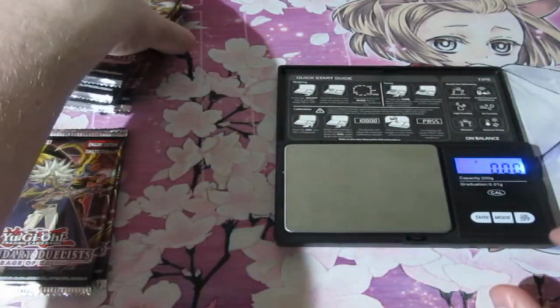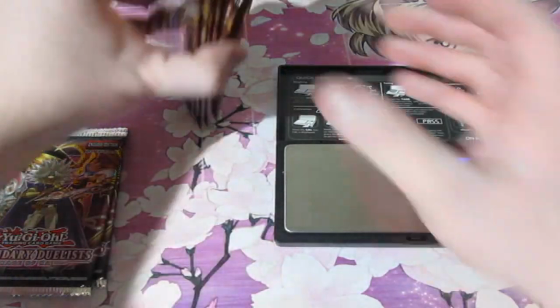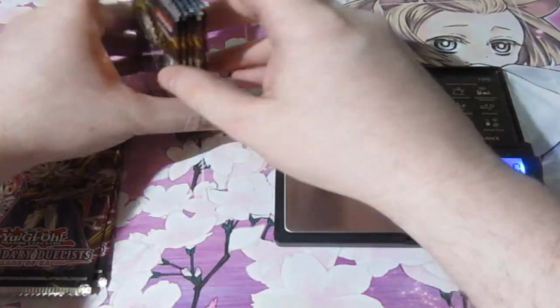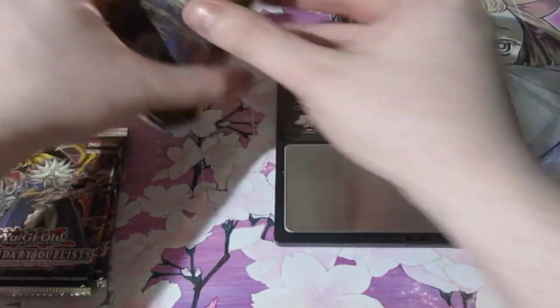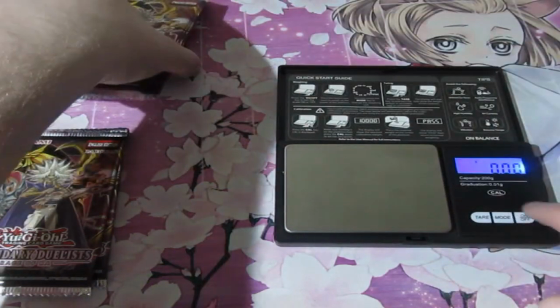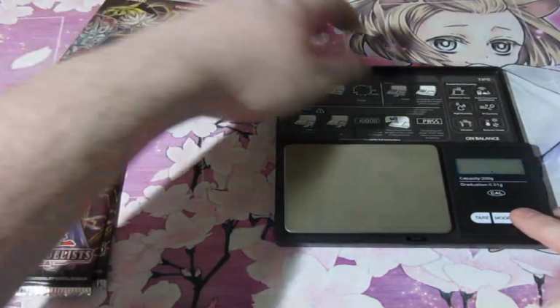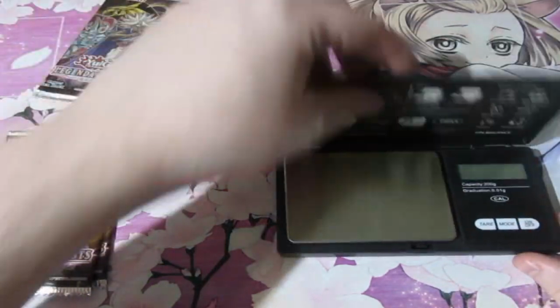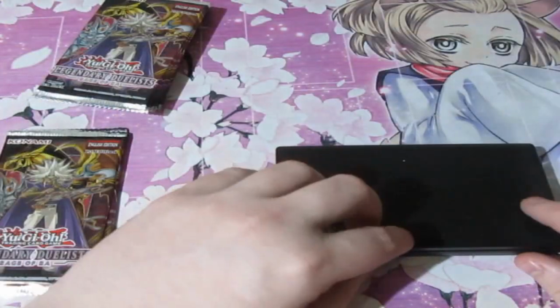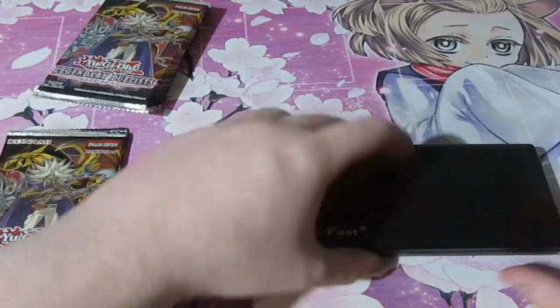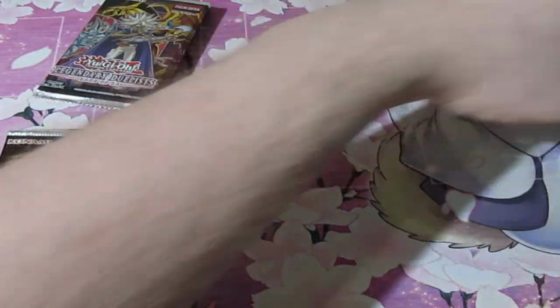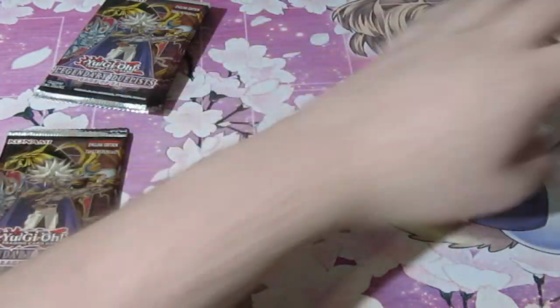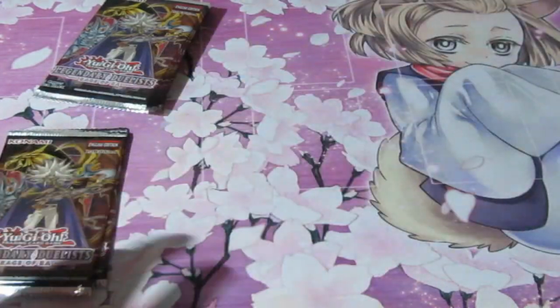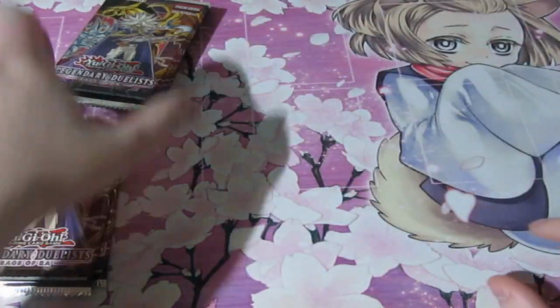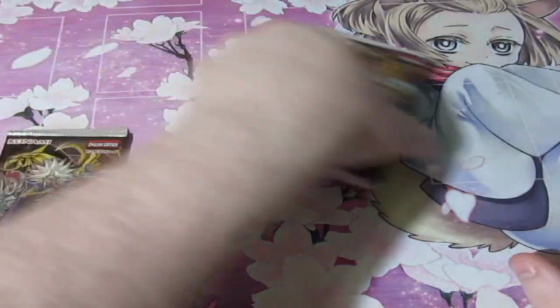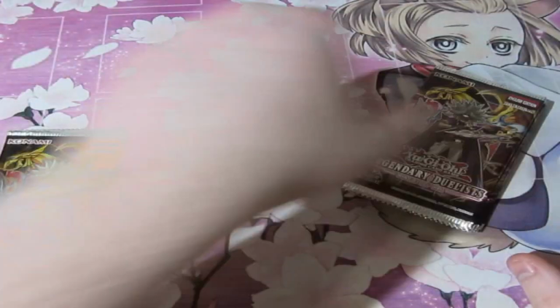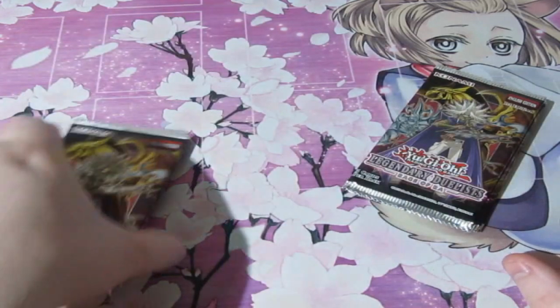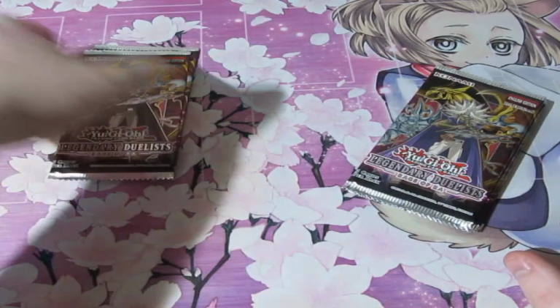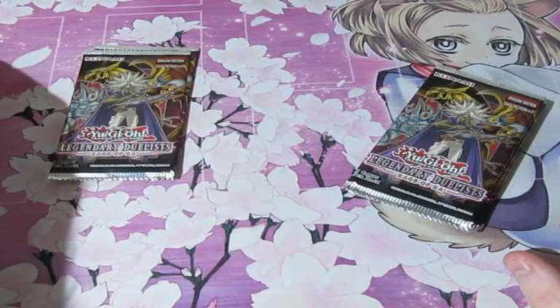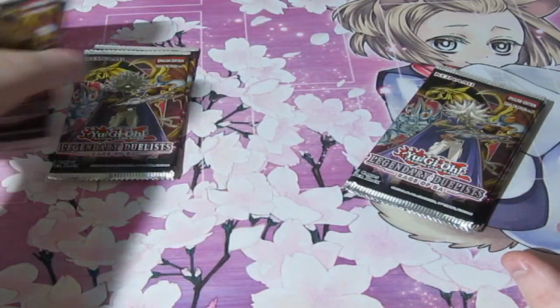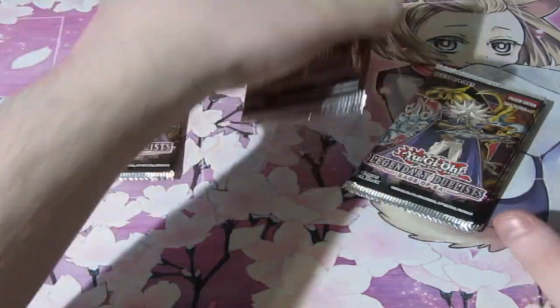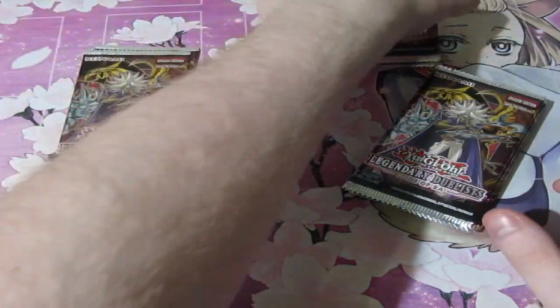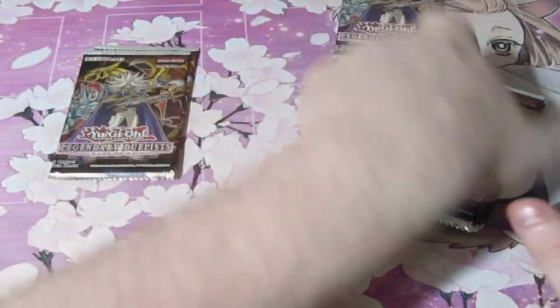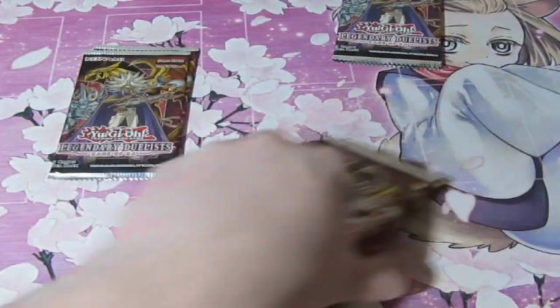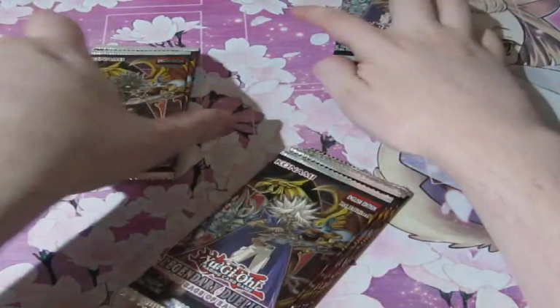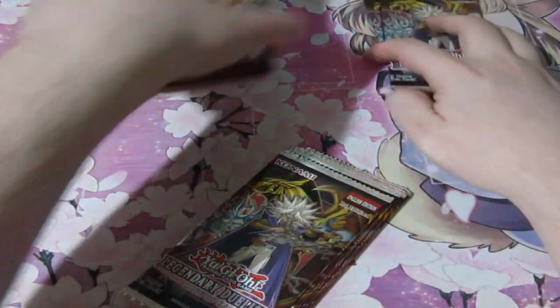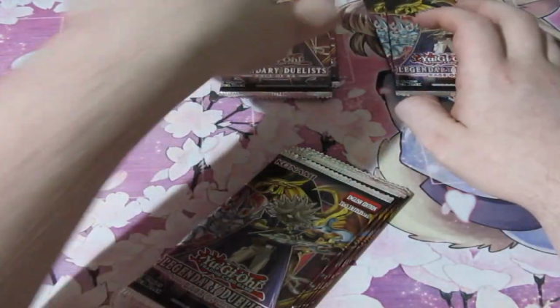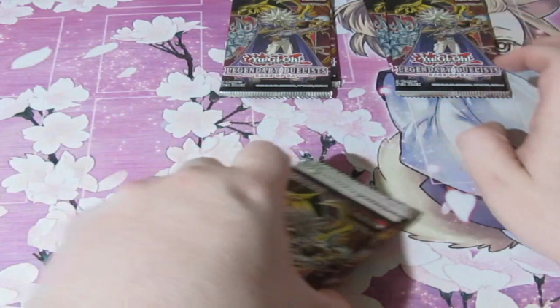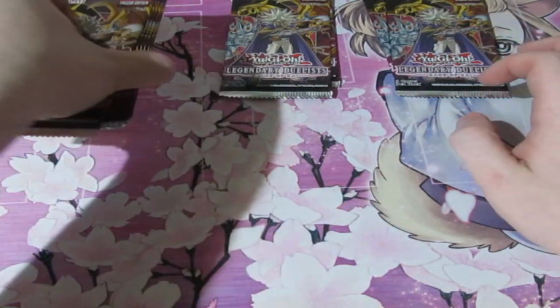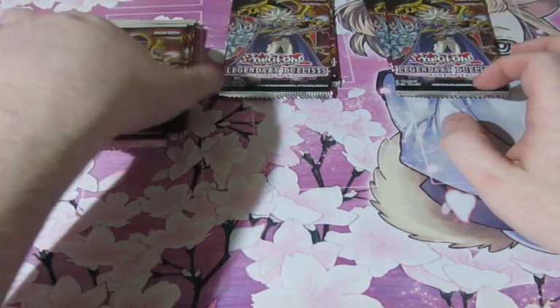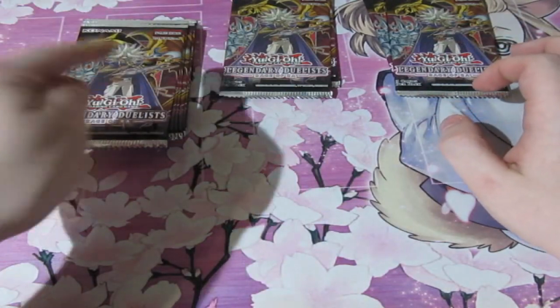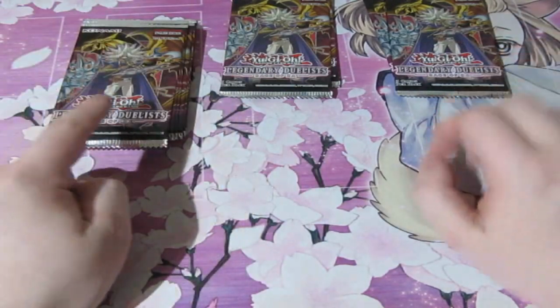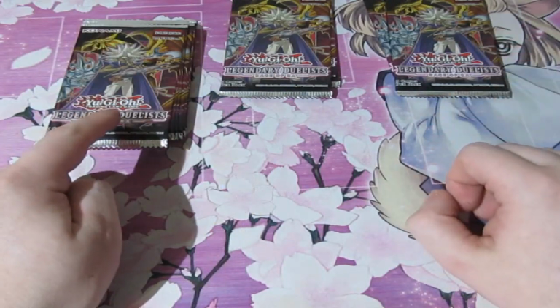We've got these ones here. I'm going to open up the light ones first and then the heavy ones. So pretty much those were the sevens, these were the sixes, and these were the fives. These are all non-holo.